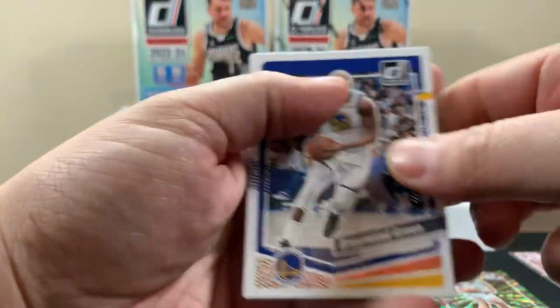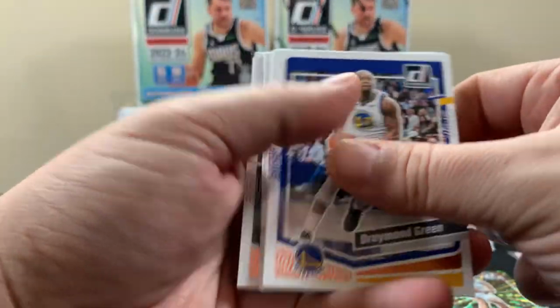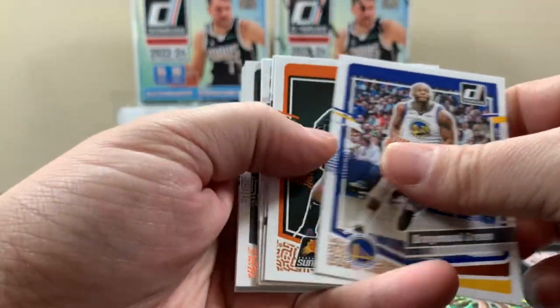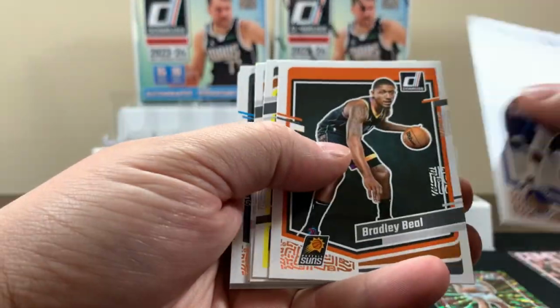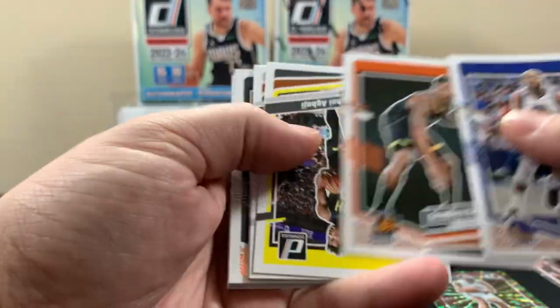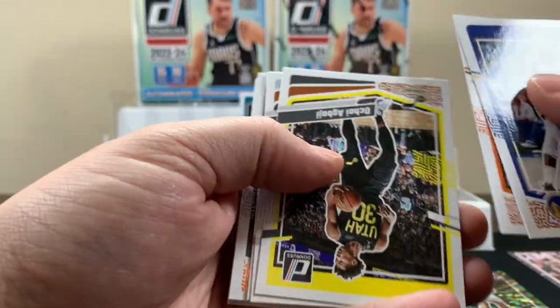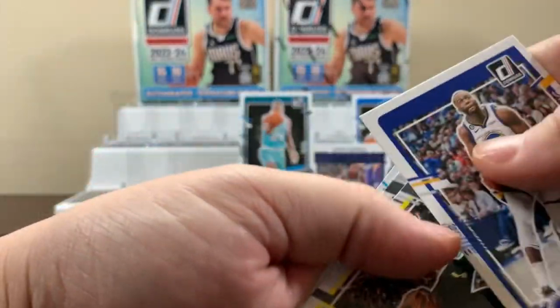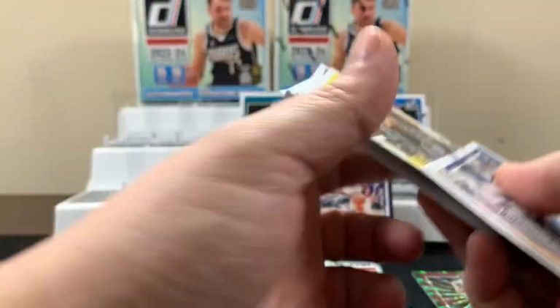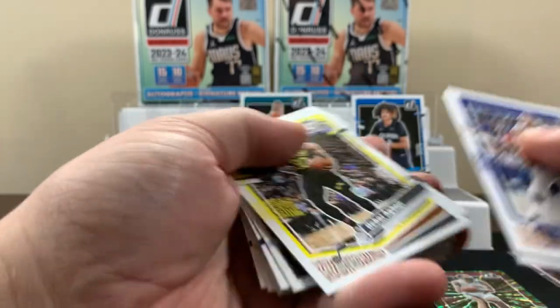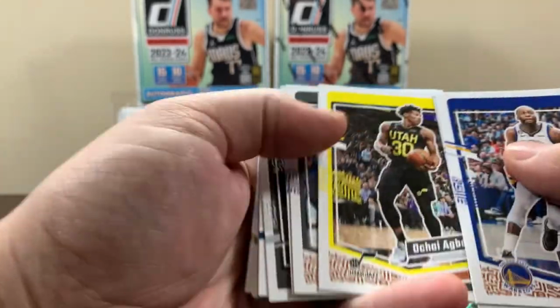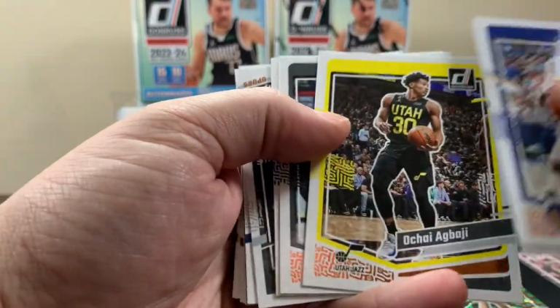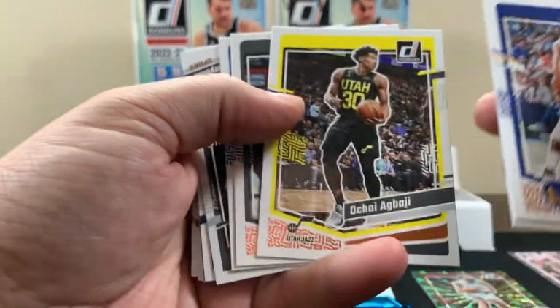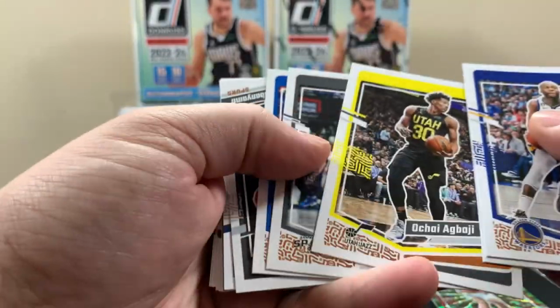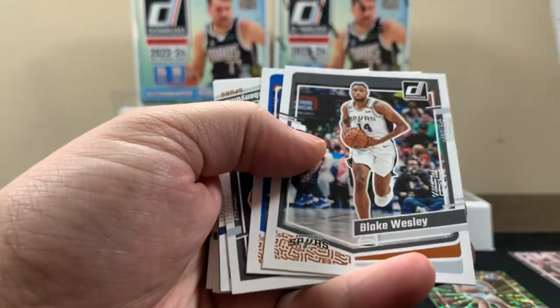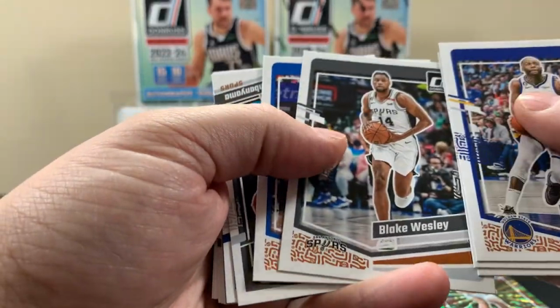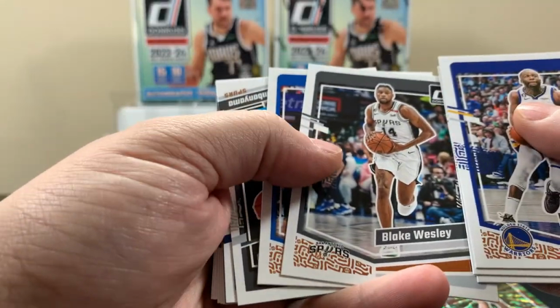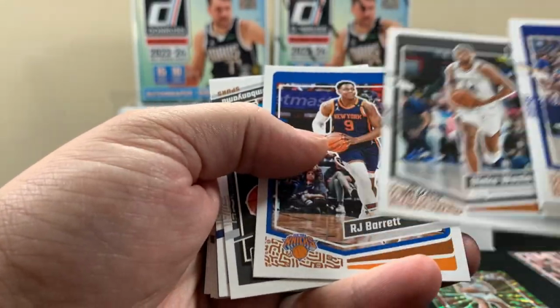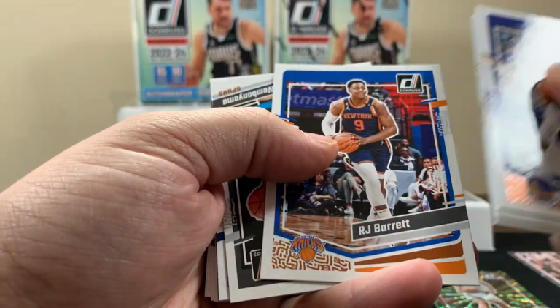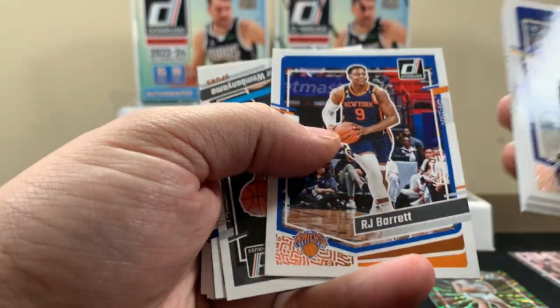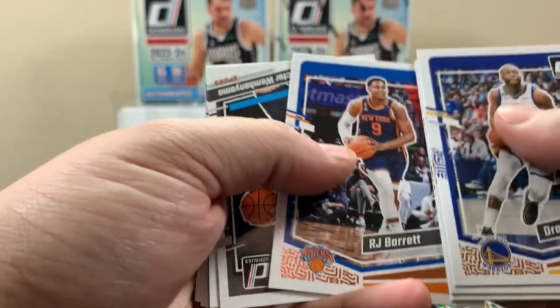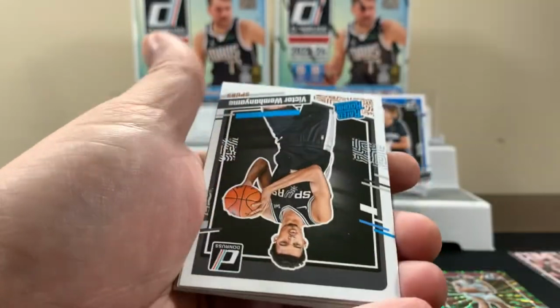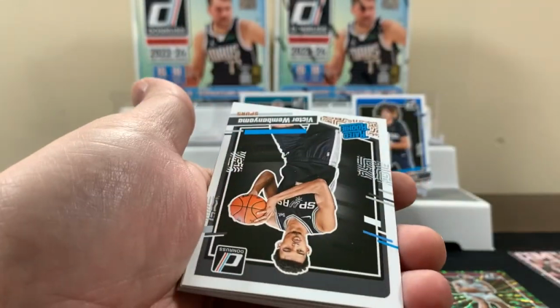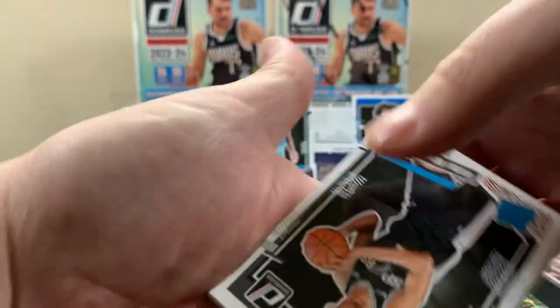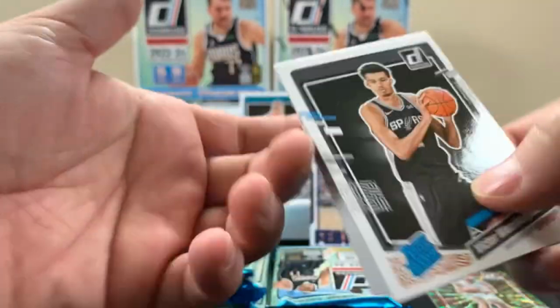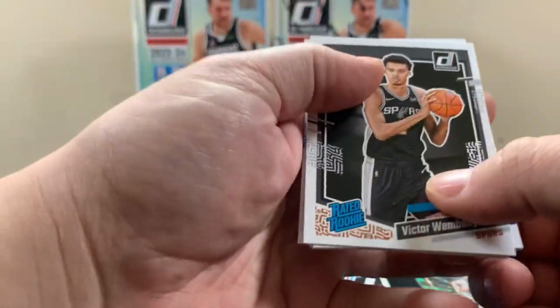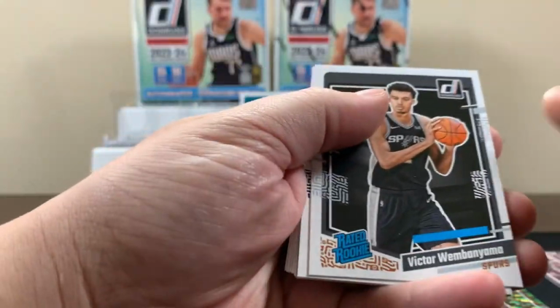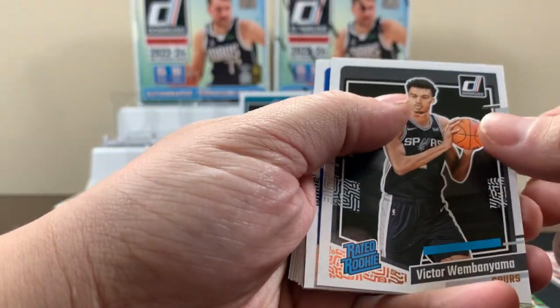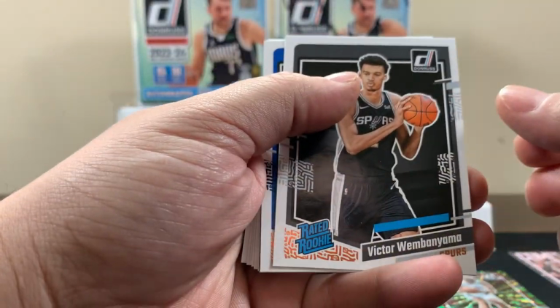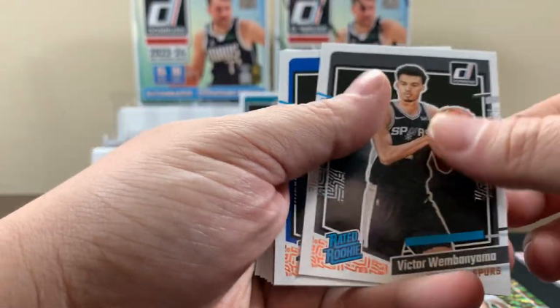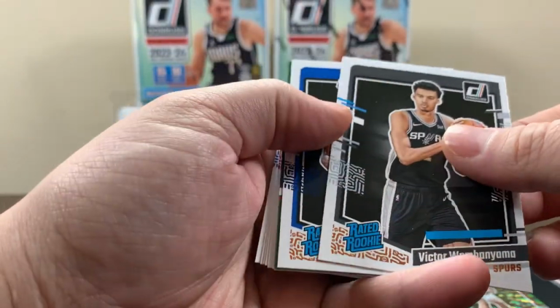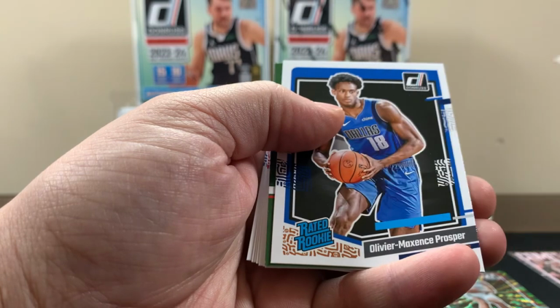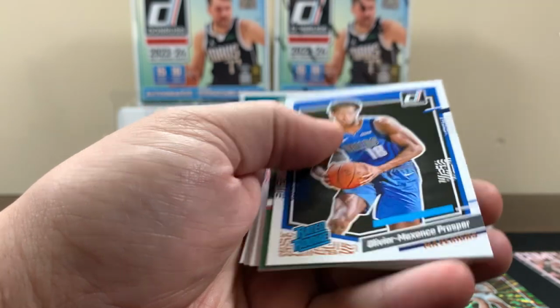Hopefully we pull something decent. I think pulling autos out of here is hard. I wish it was like Donruss football where they gave you an auto every box. Oh, here we go - there's a Vic! They got a canvas... or wait, I'm not sure if they have canvases in here like they did for football.